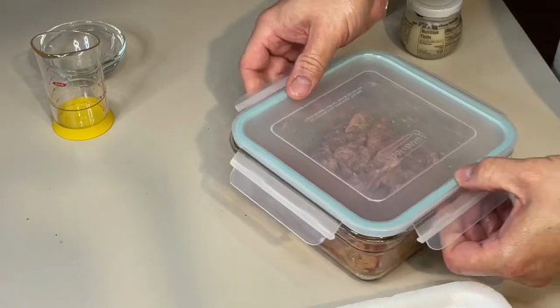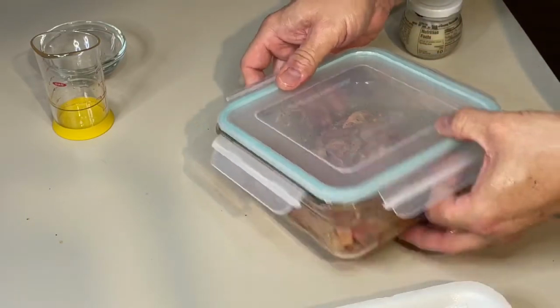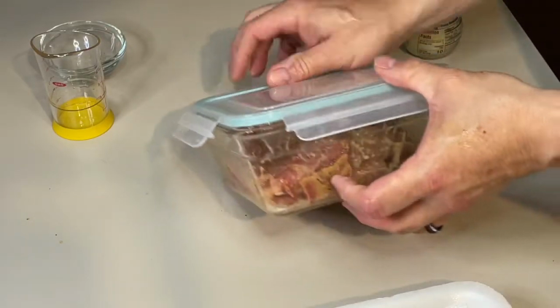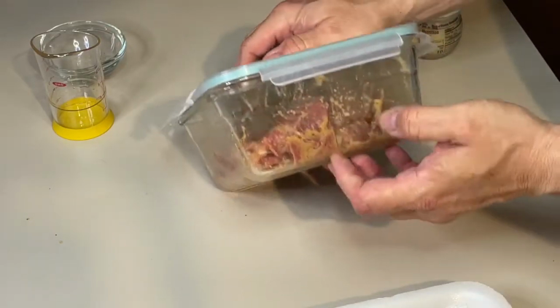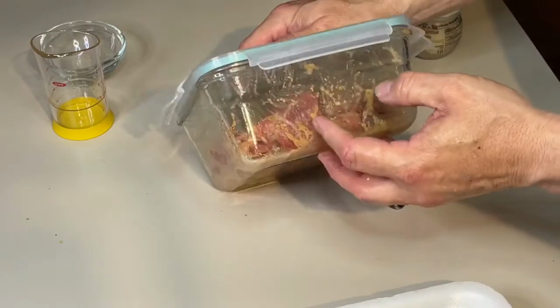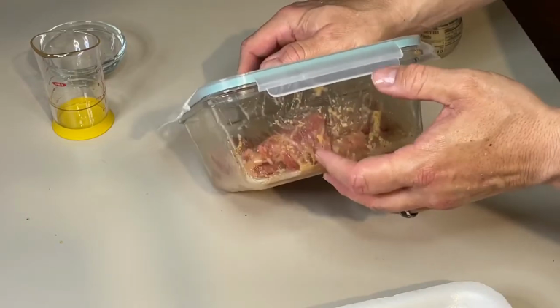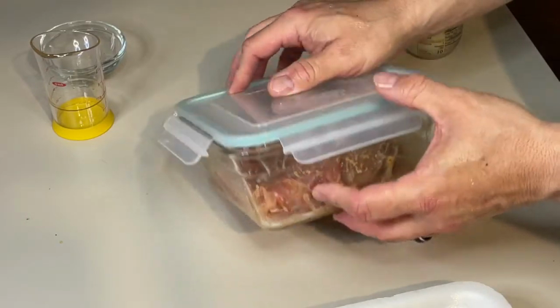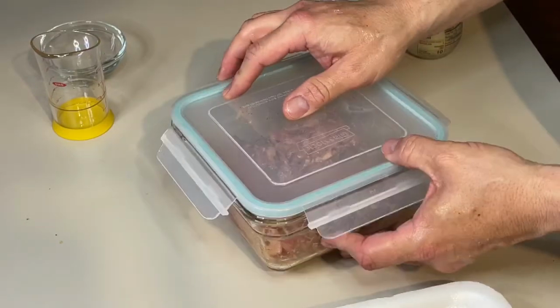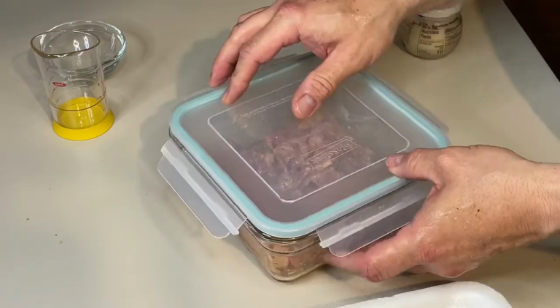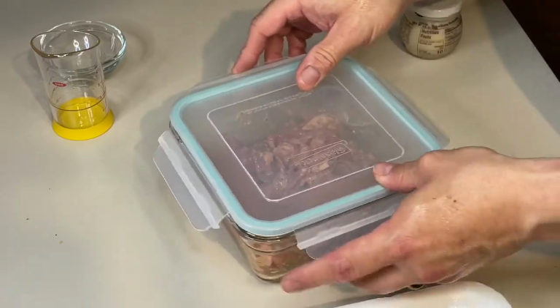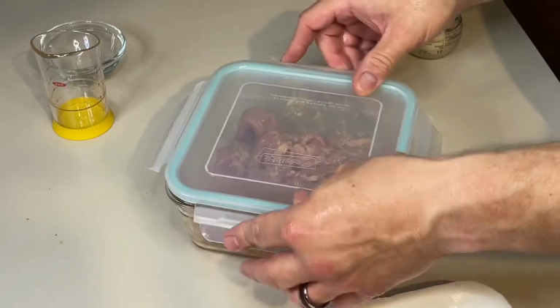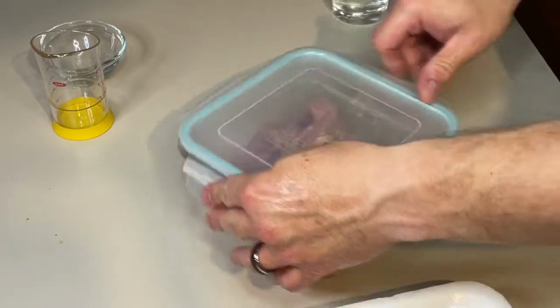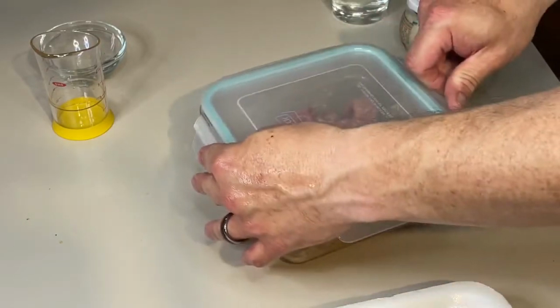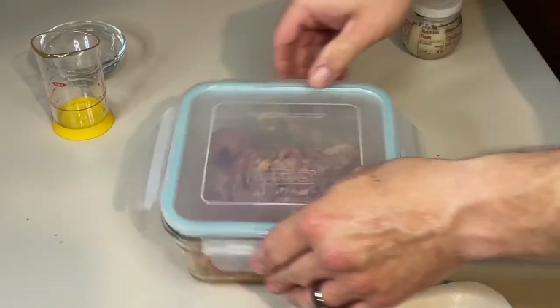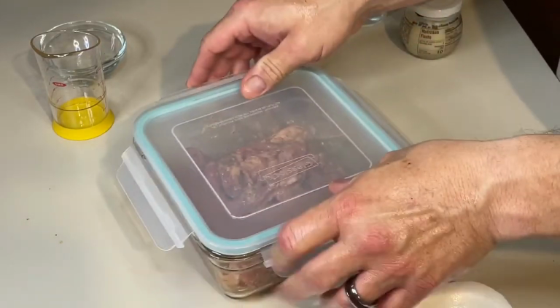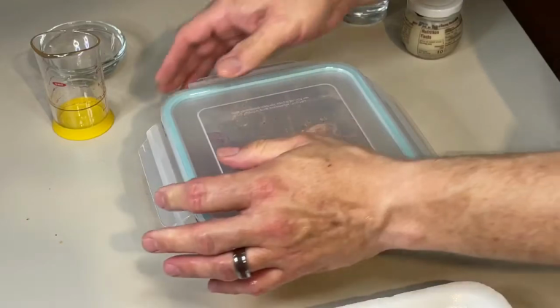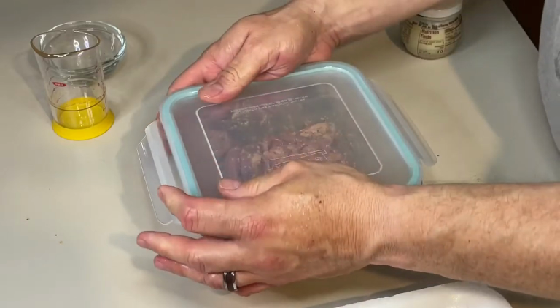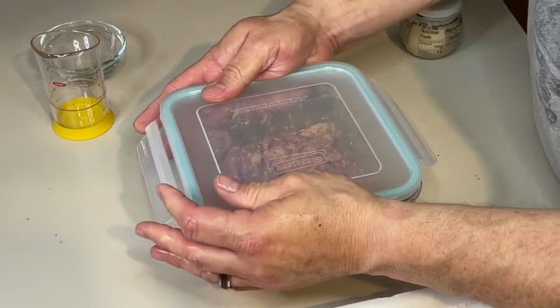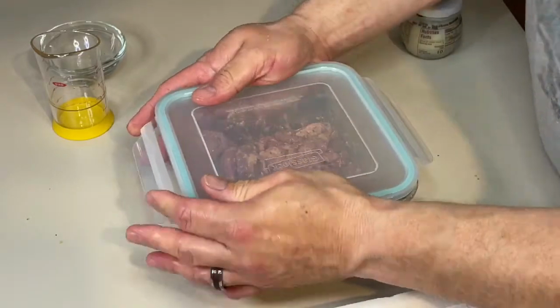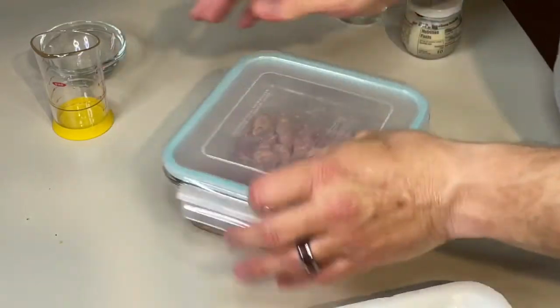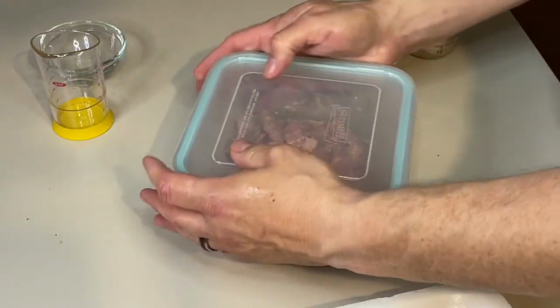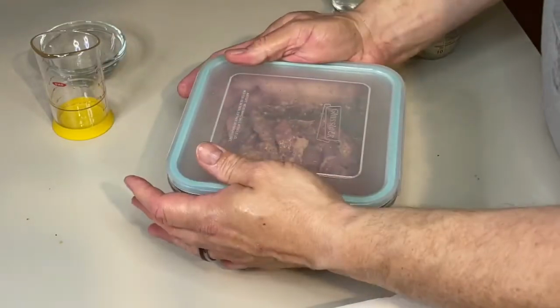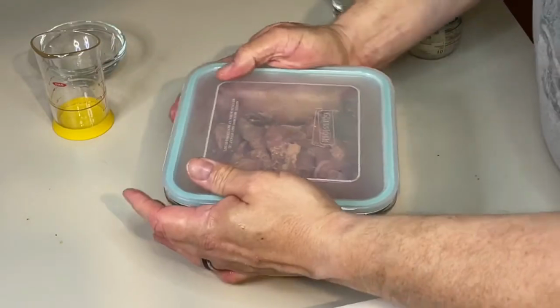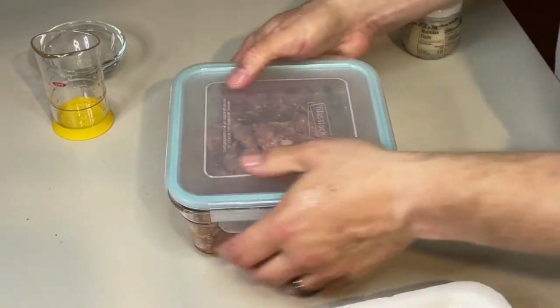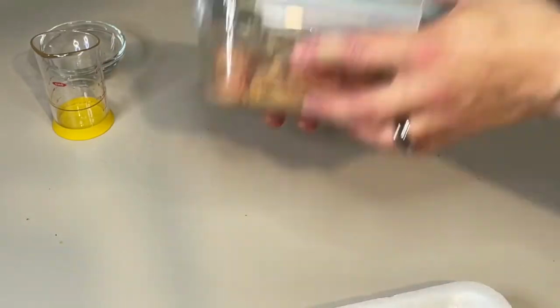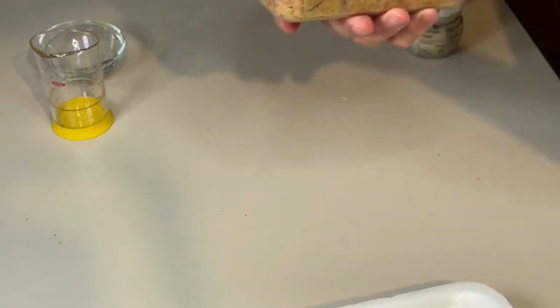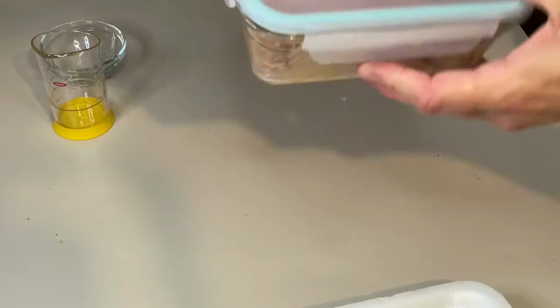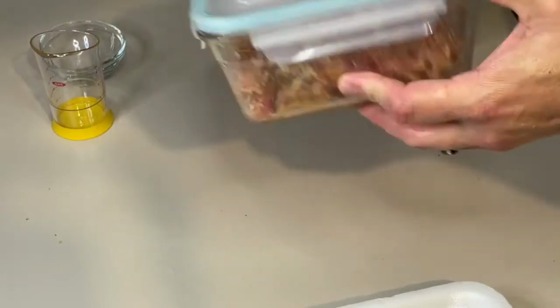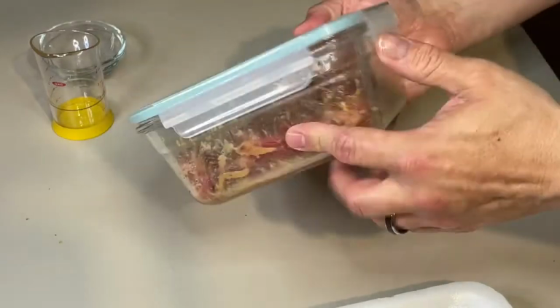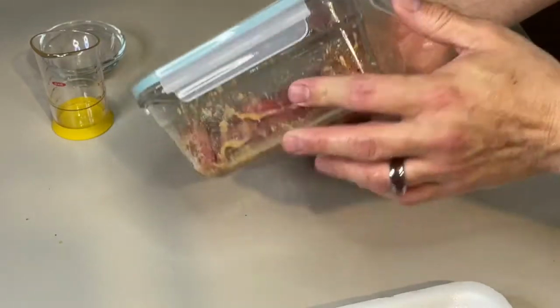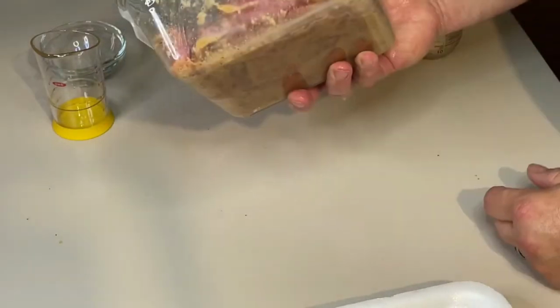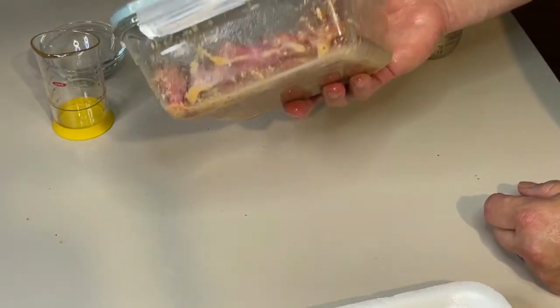By the way, I got these Pyrex storage dishes — they're called Glass Lock. I got them at Sam's for like 20 bucks. They really seal well, but they're glass and they don't pick up odors or stains.